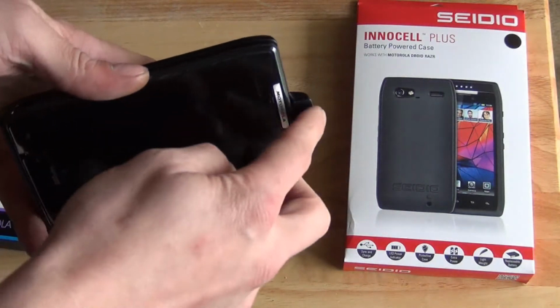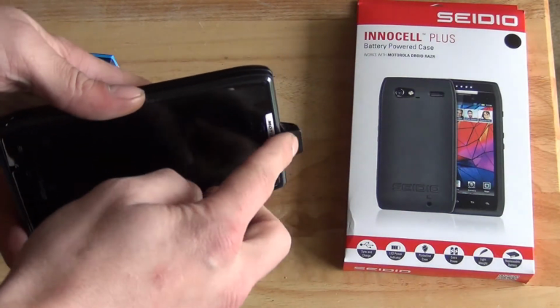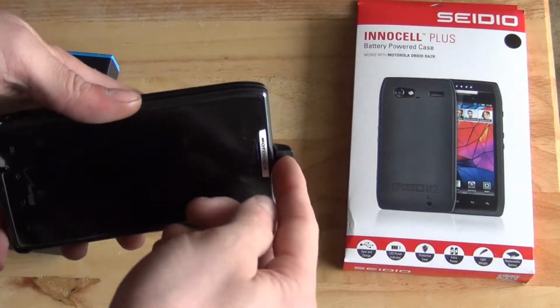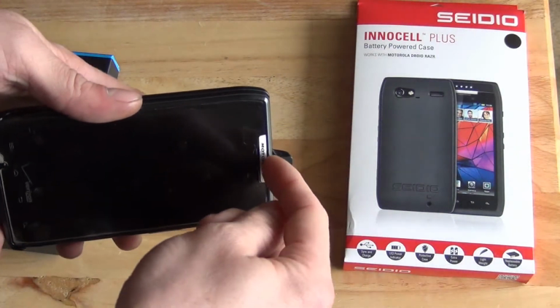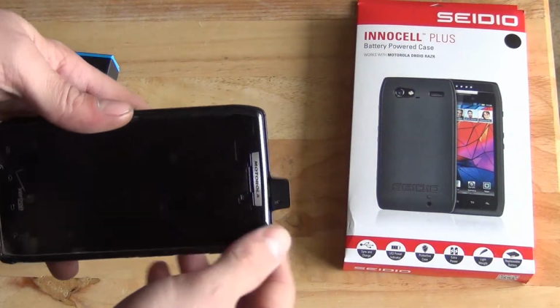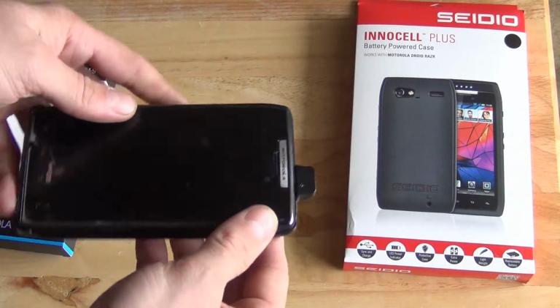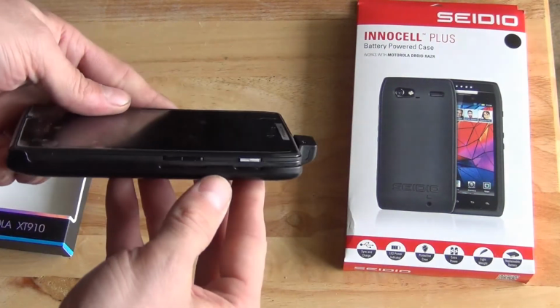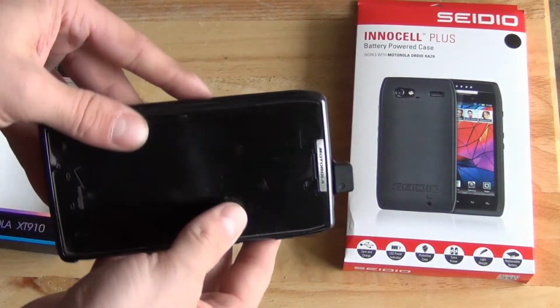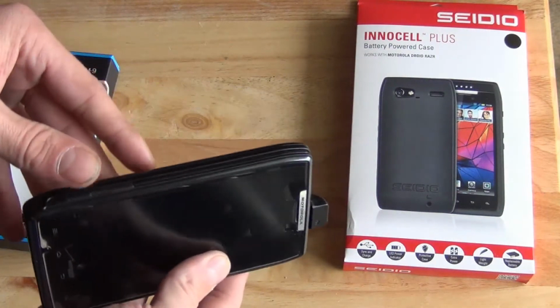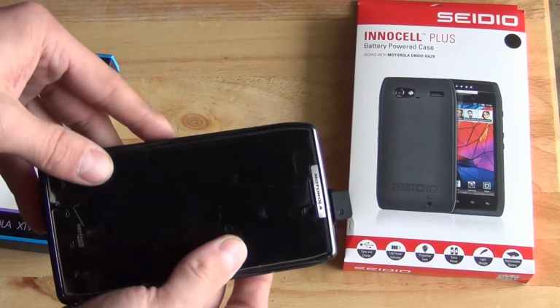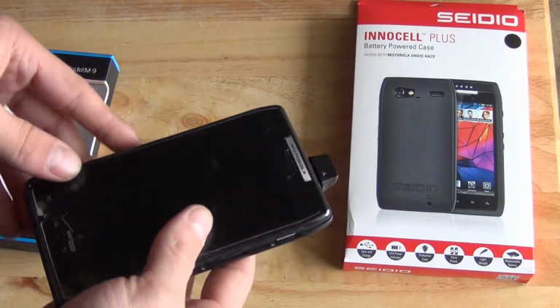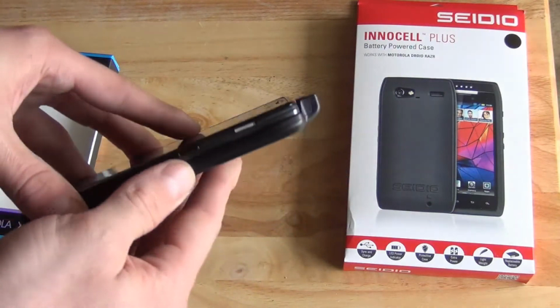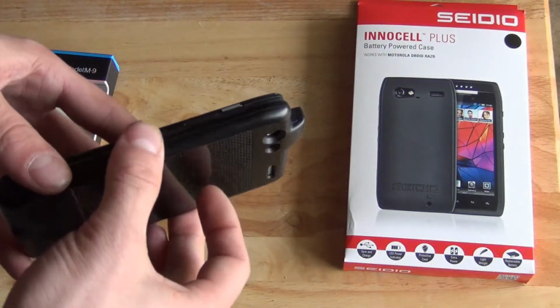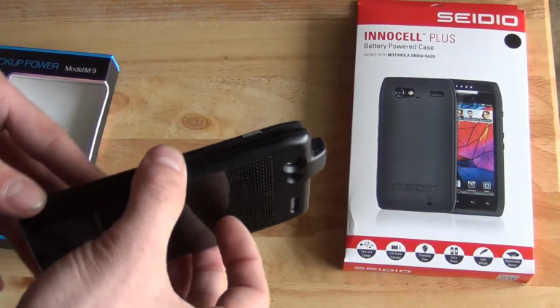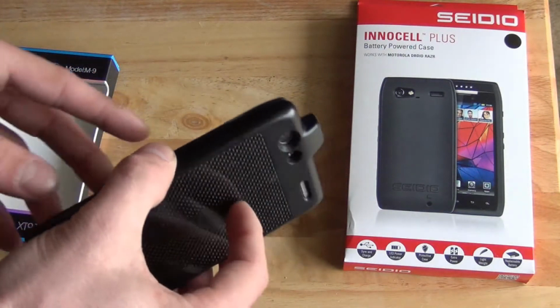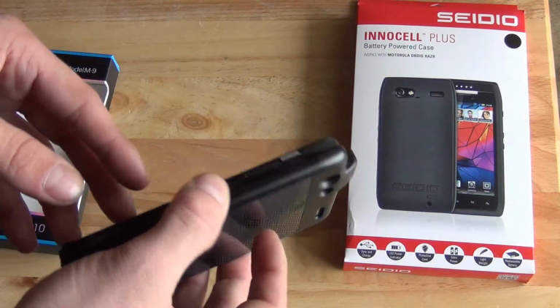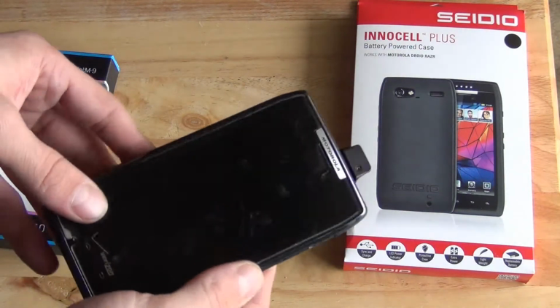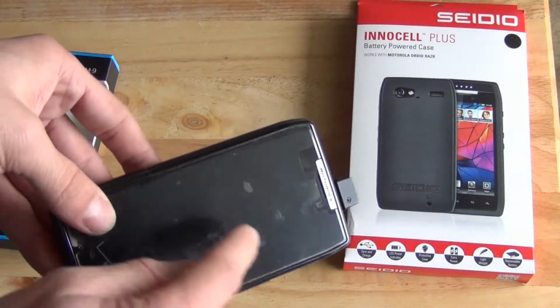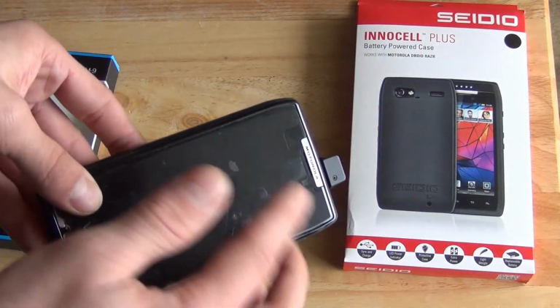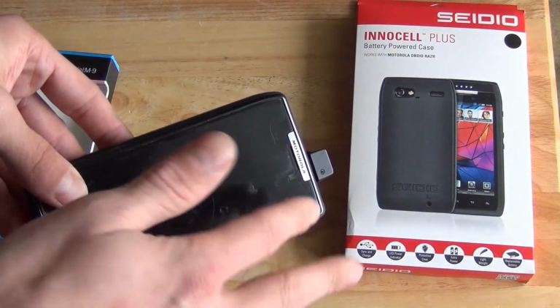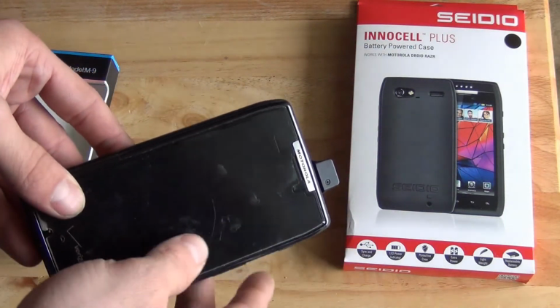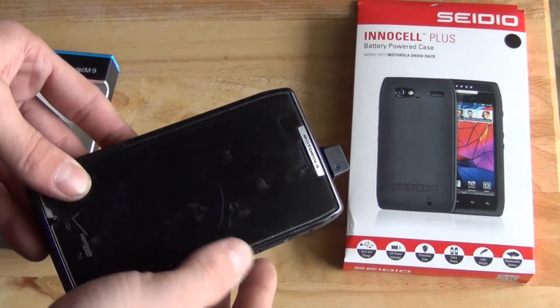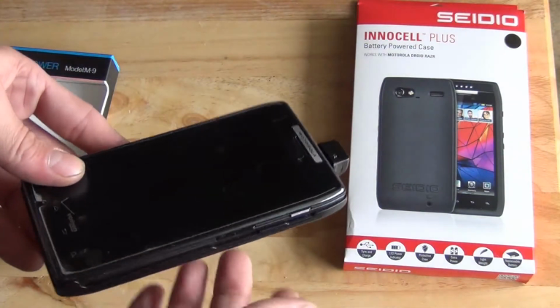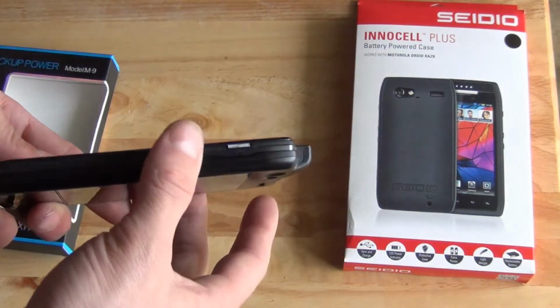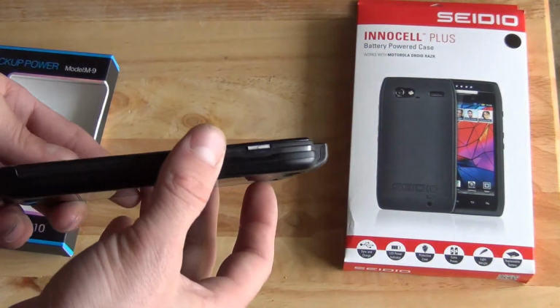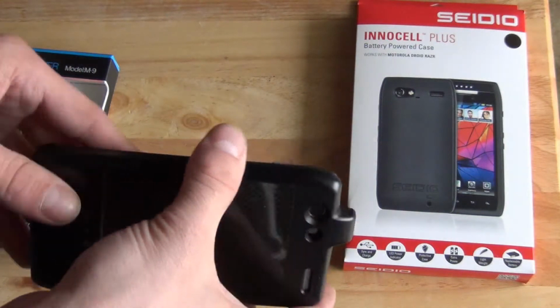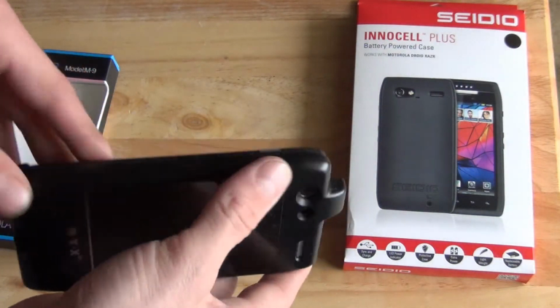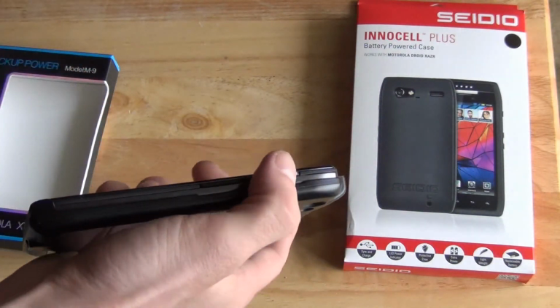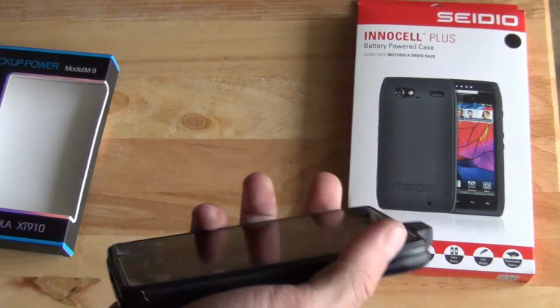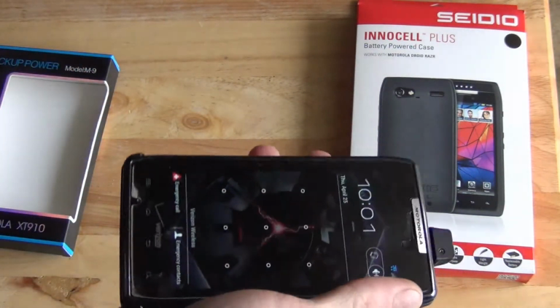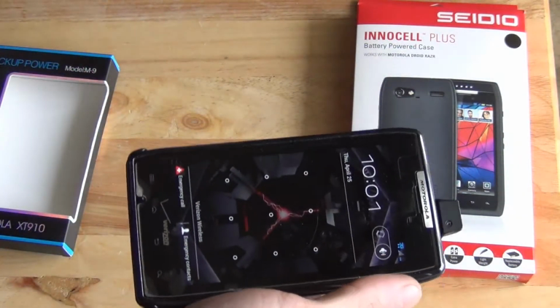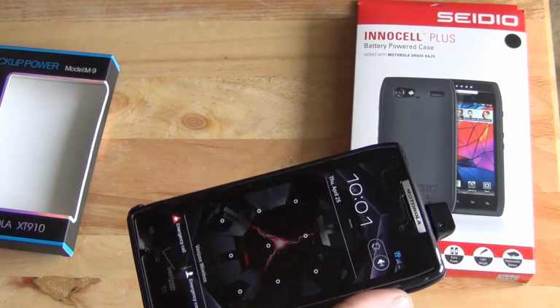It's got this bump at the top because that's where the plug goes in. It actually fits nice, and I kind of like the idea of this case. 2400 milliamp is good — the phone has about 1700, so it's more than the phone has. Problem is, it doesn't work.